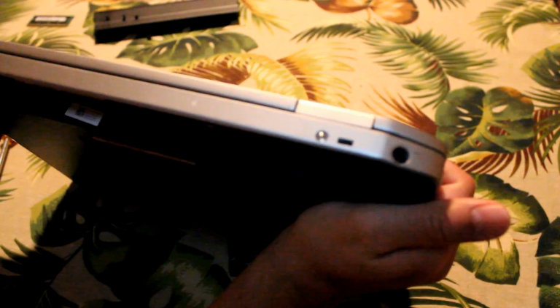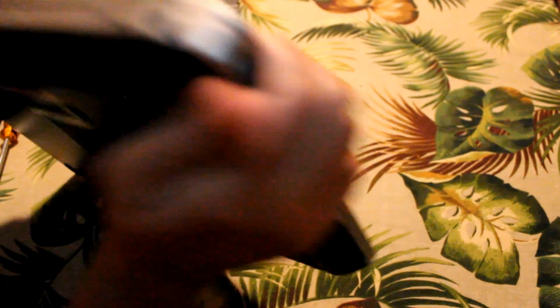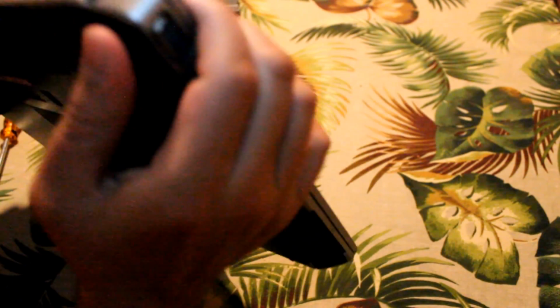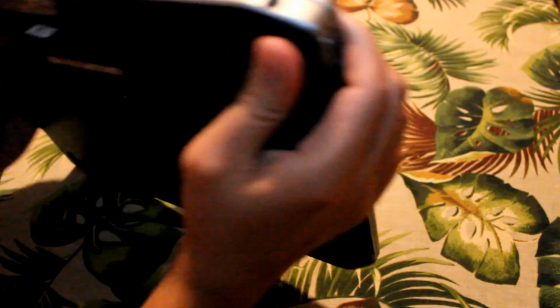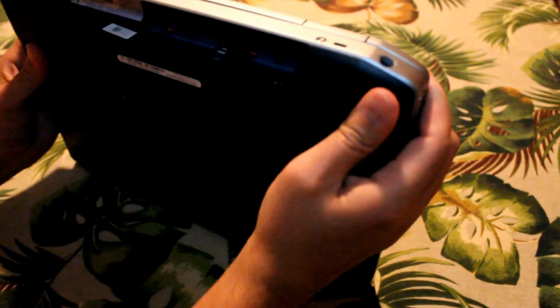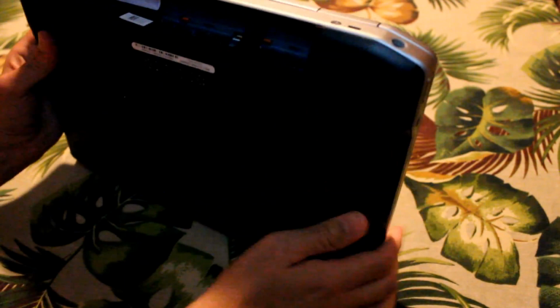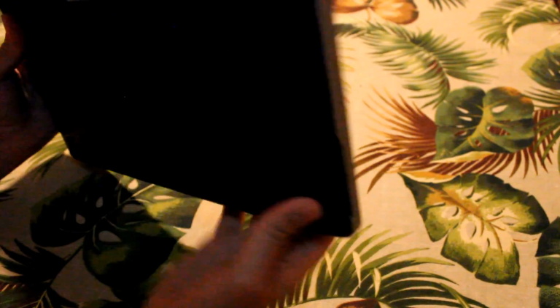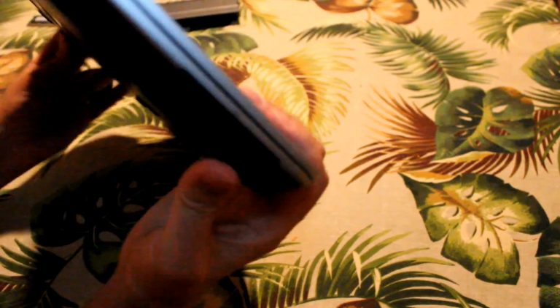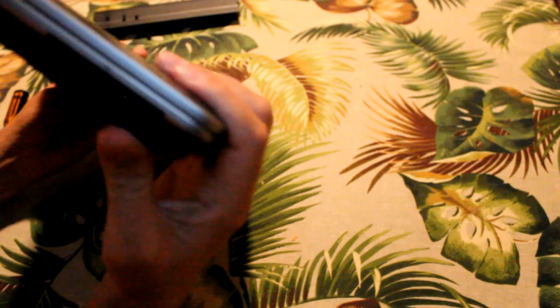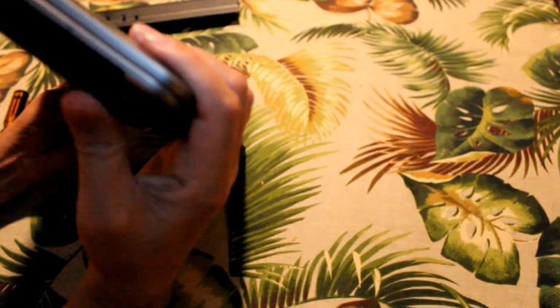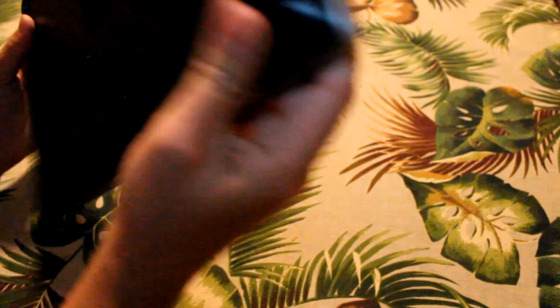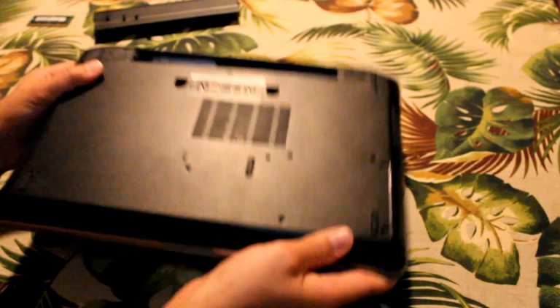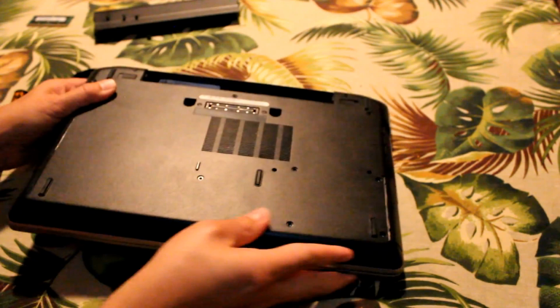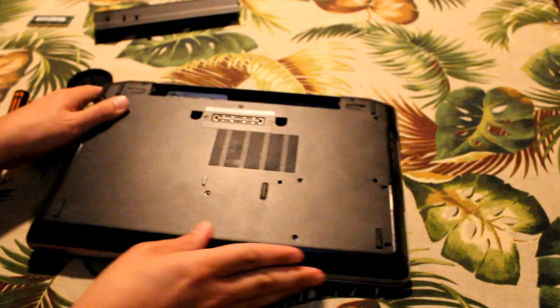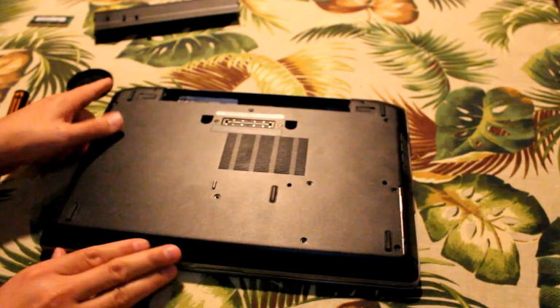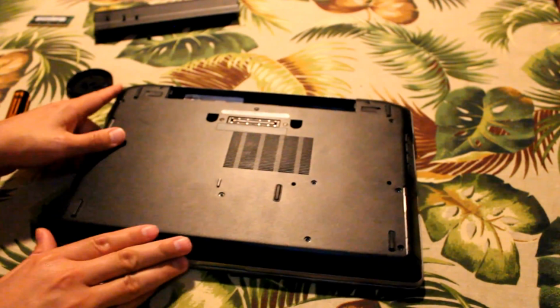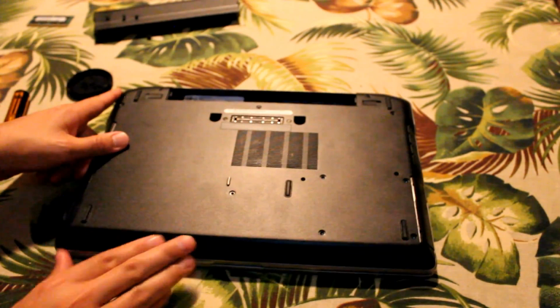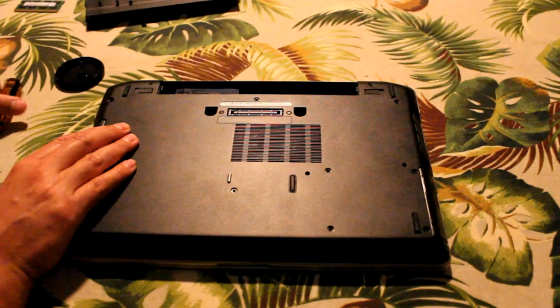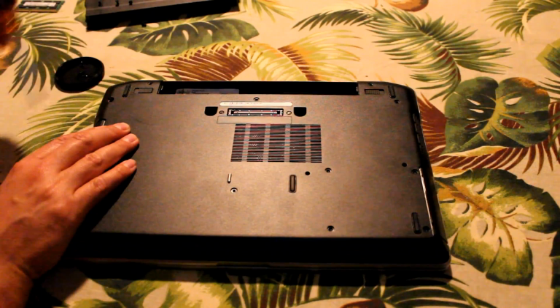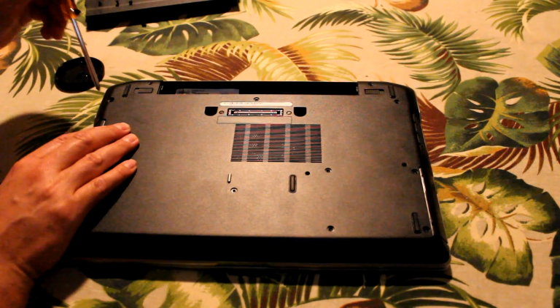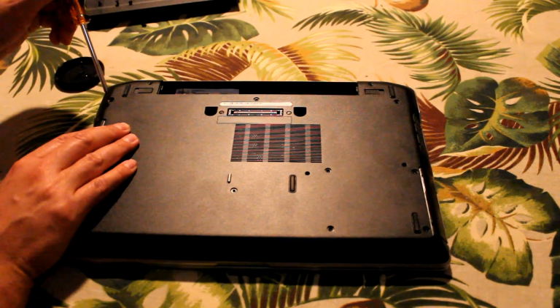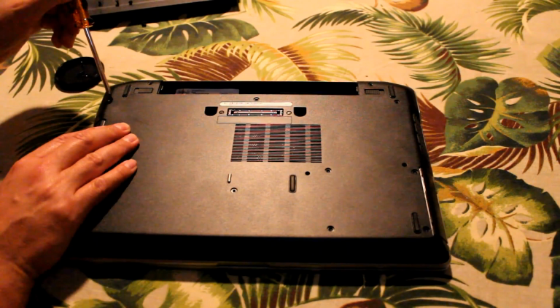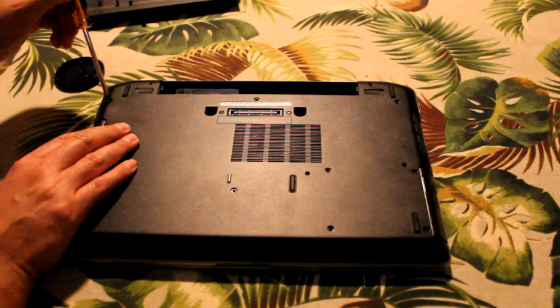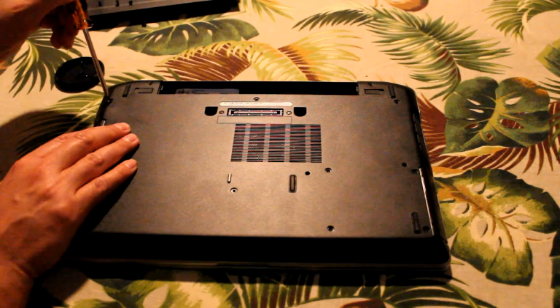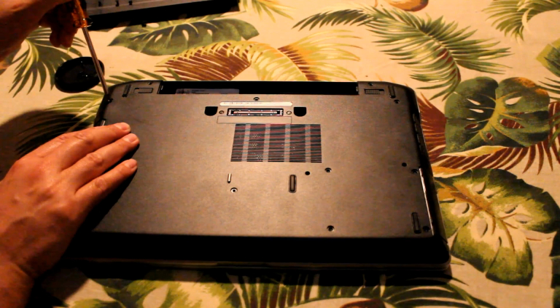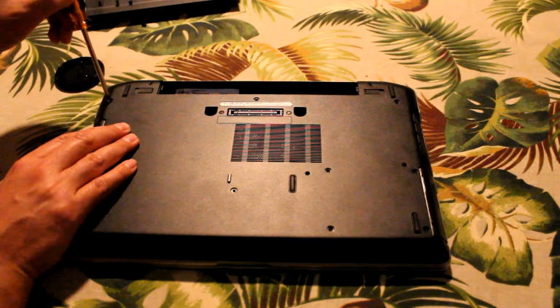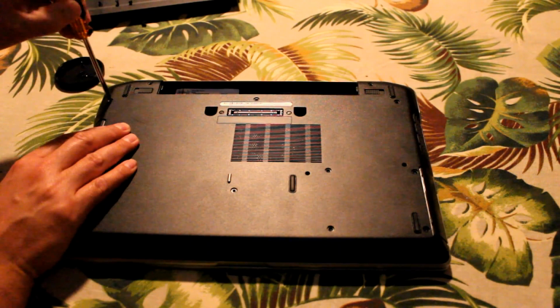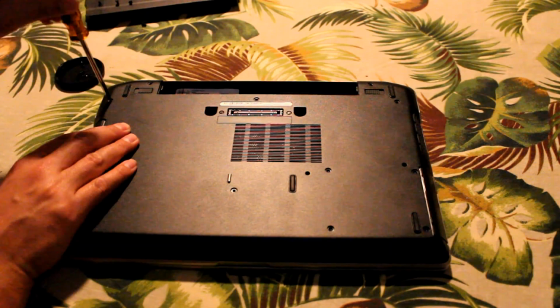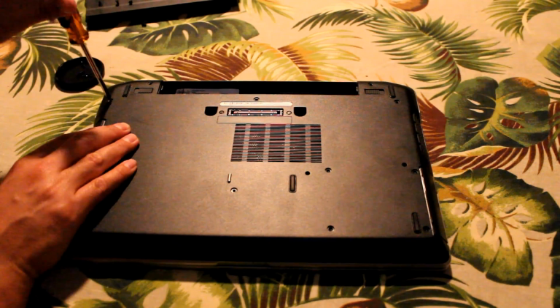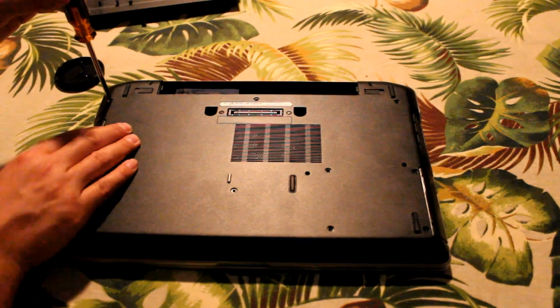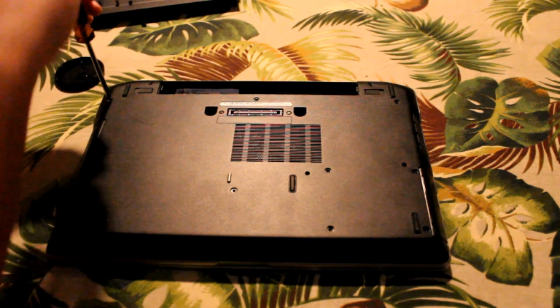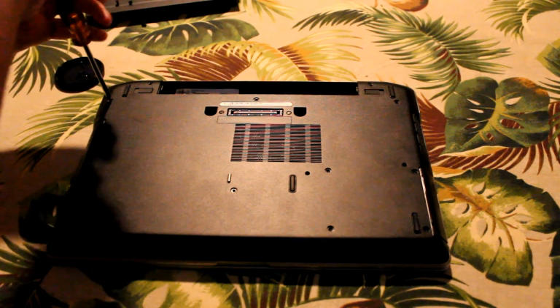Putting the back back on and we'll just speed up here as we put everything back together. Just put the screws back on in the same order you took them off.